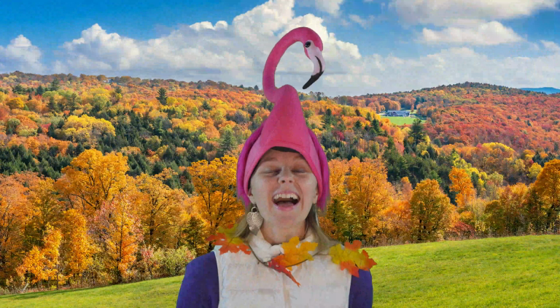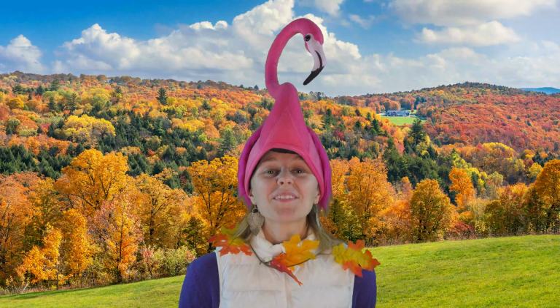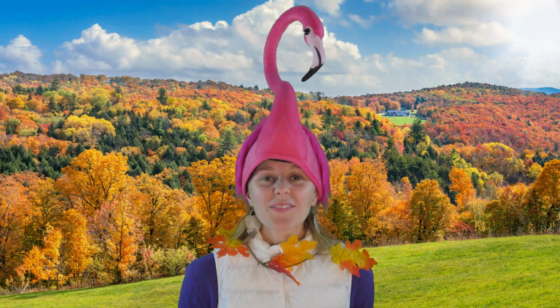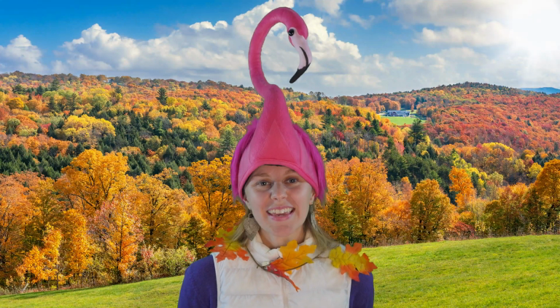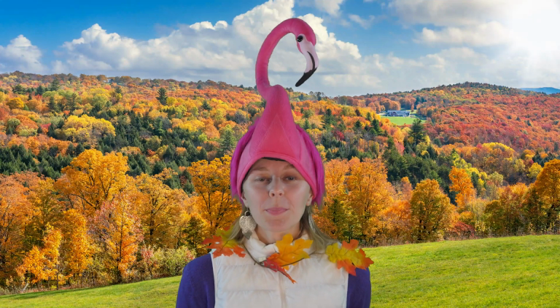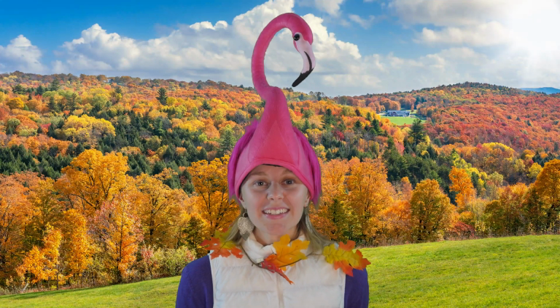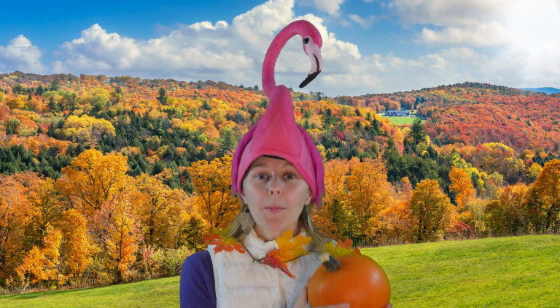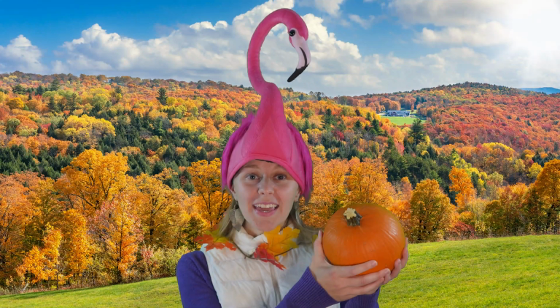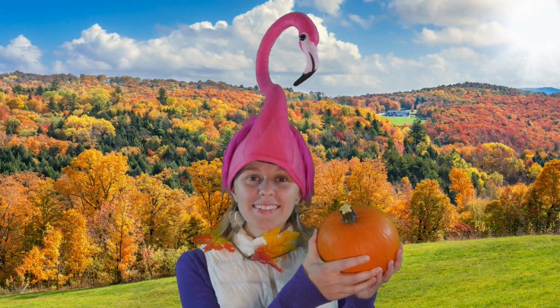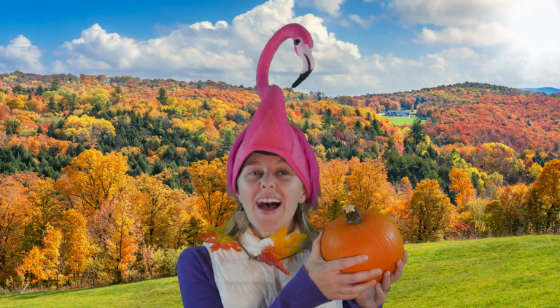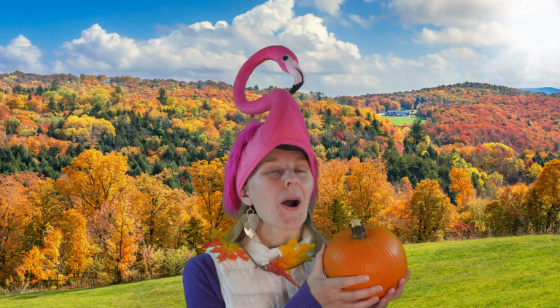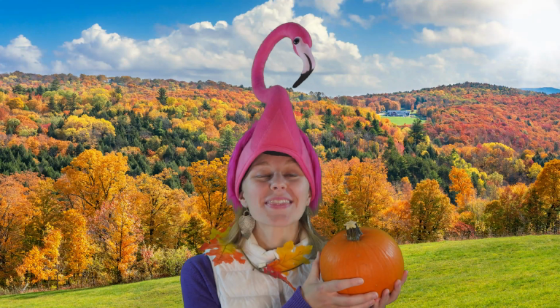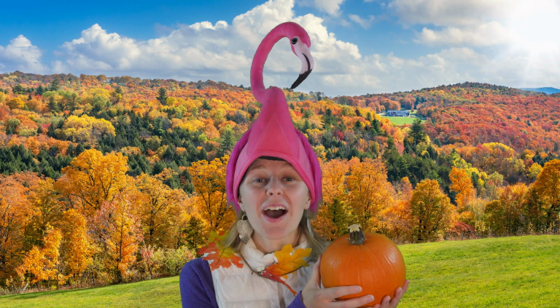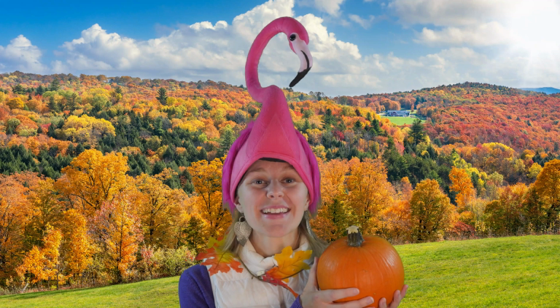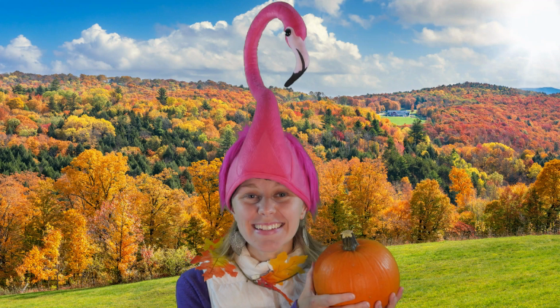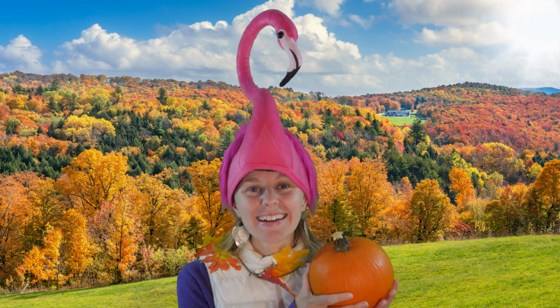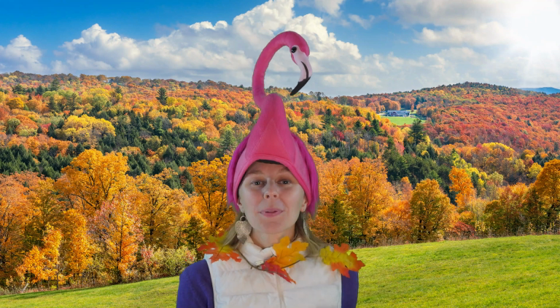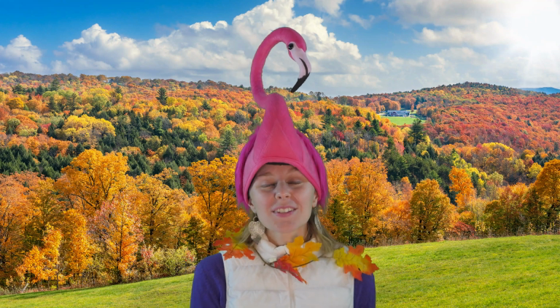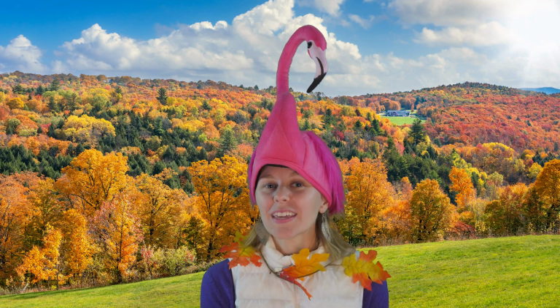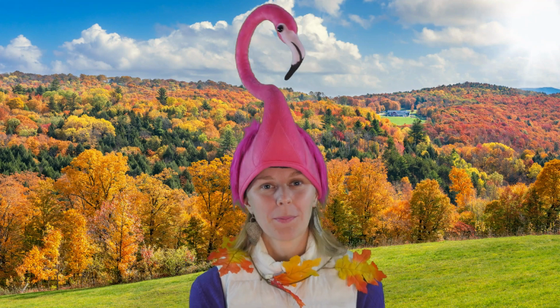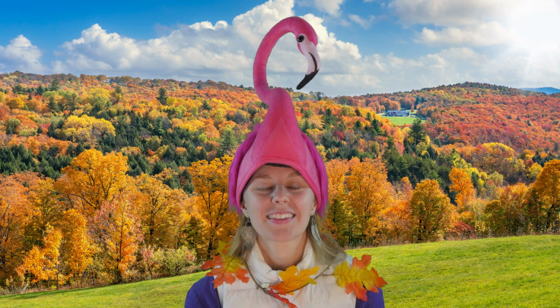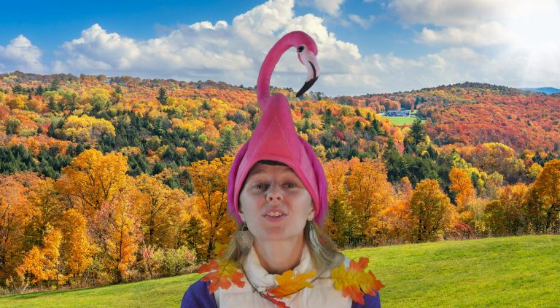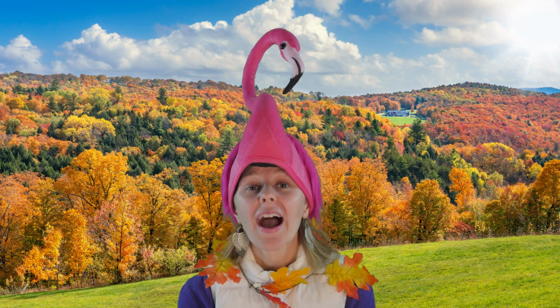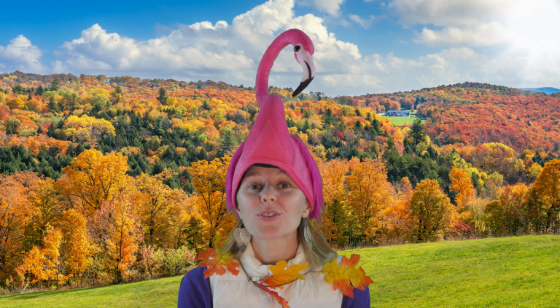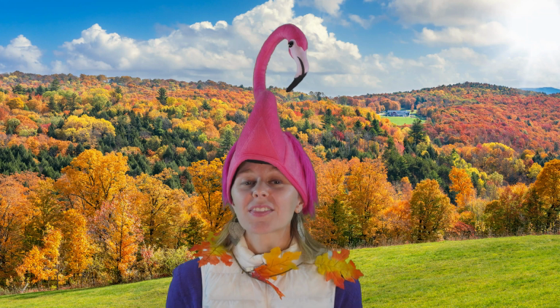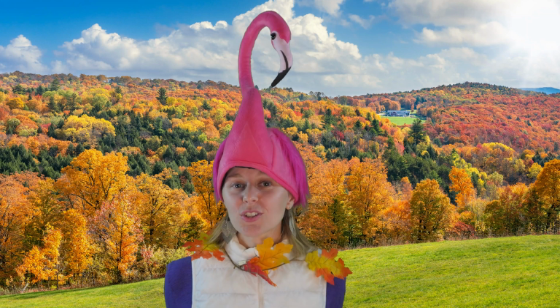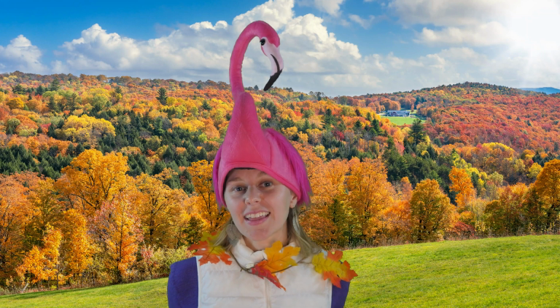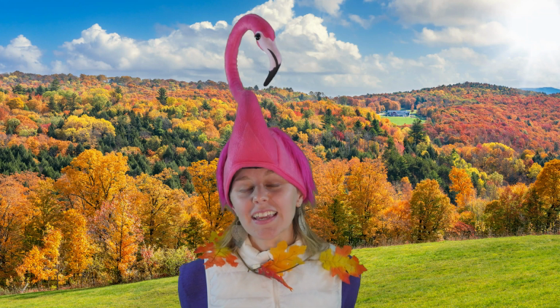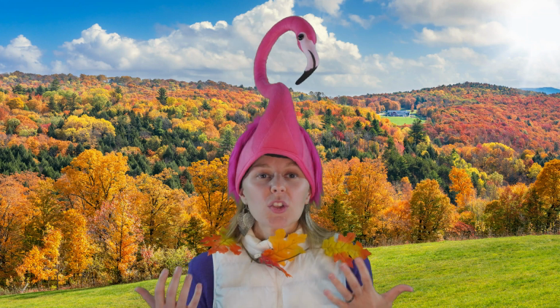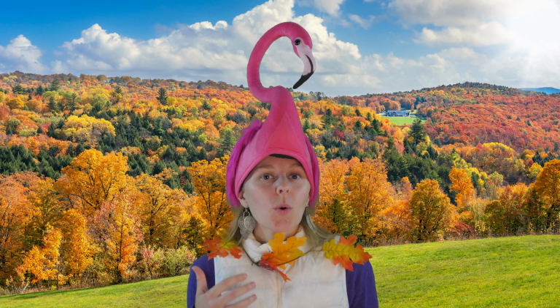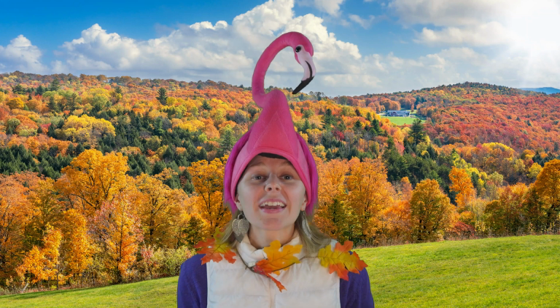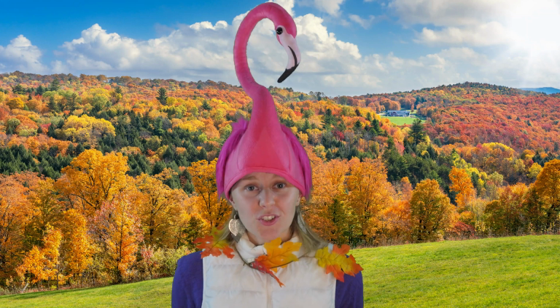Have you ever seen a plant eat a pumpkin? No! That would be silly! Plants don't eat pumpkins, so how do they get the nutrients they need to grow big and strong?